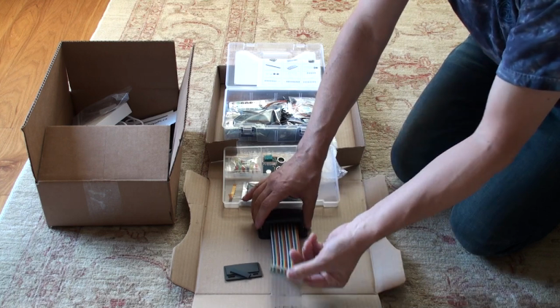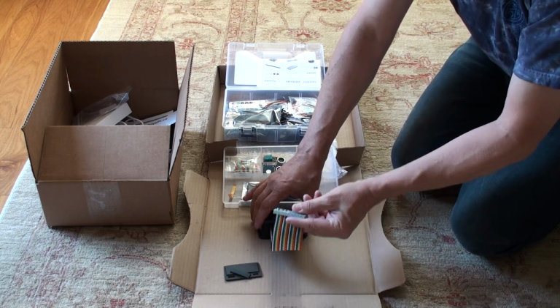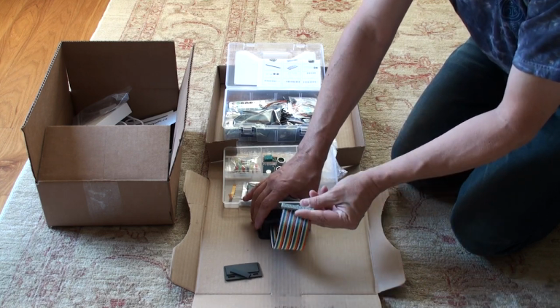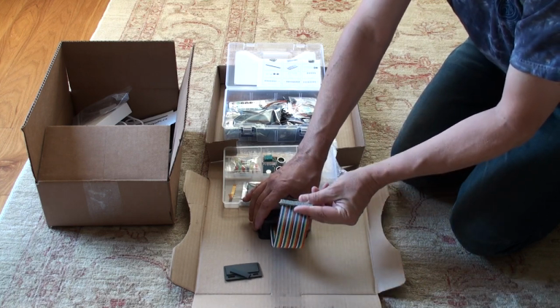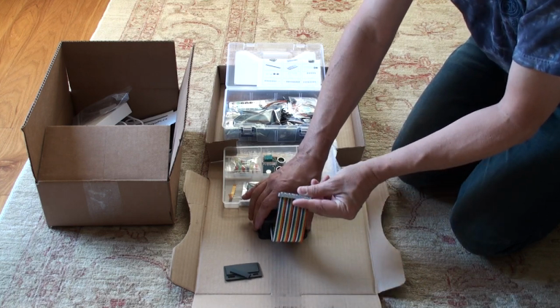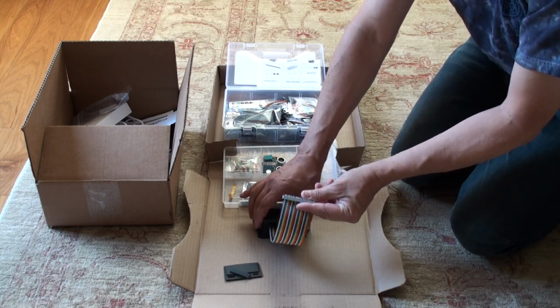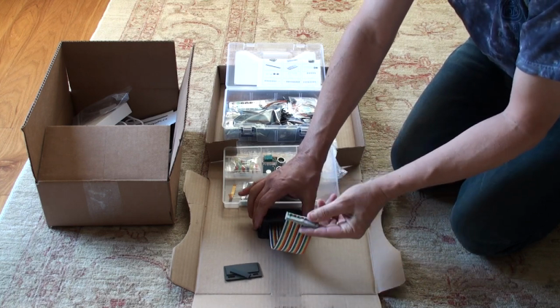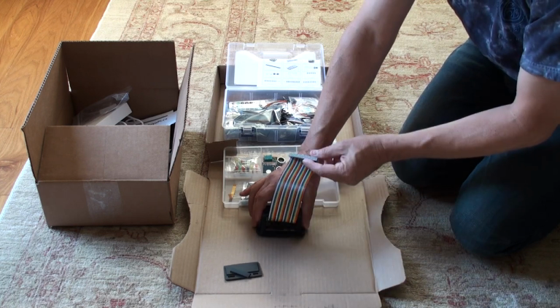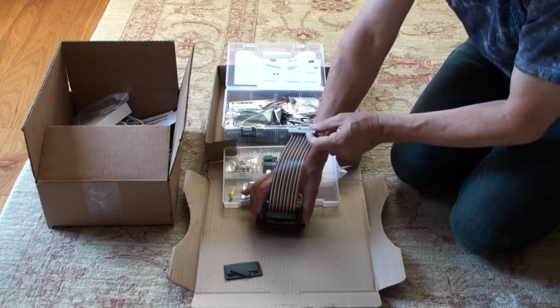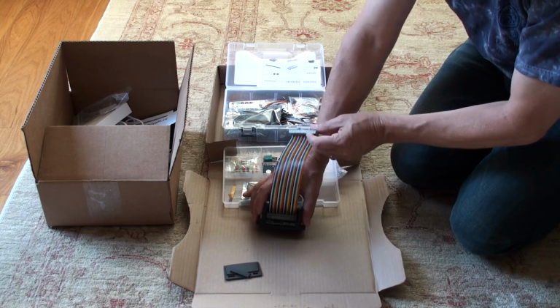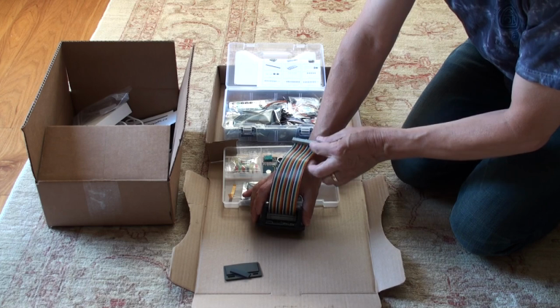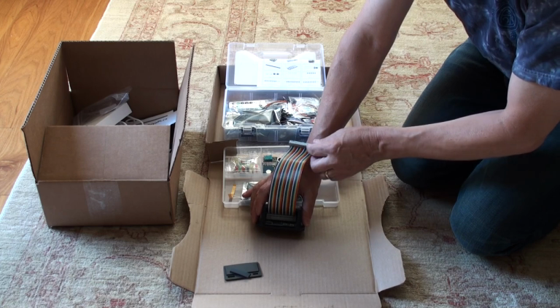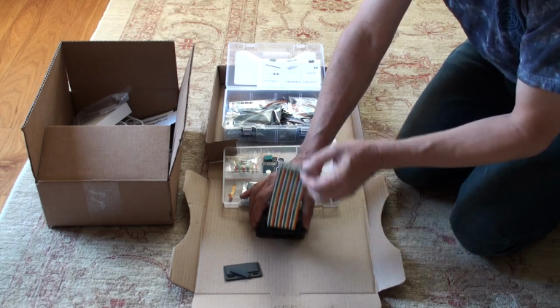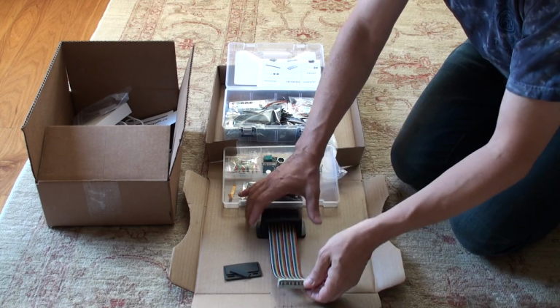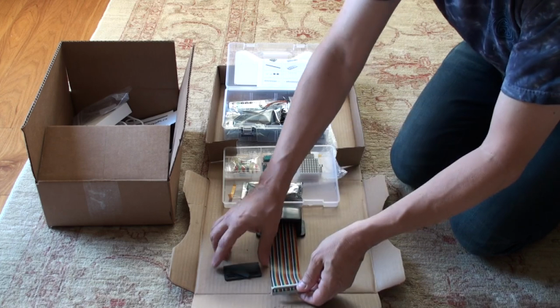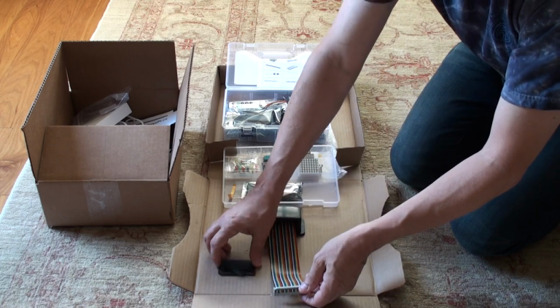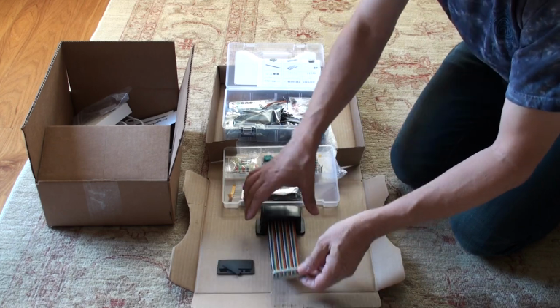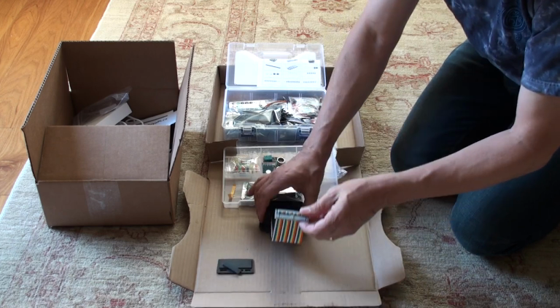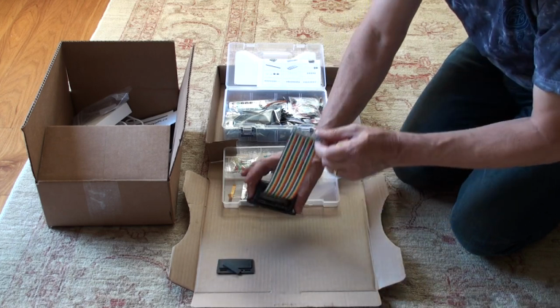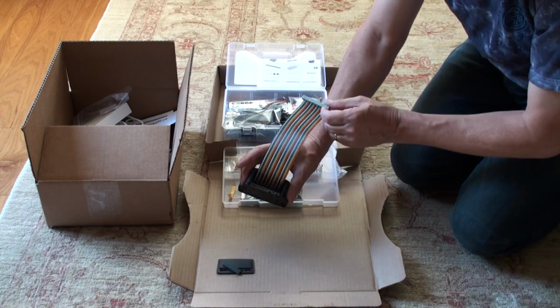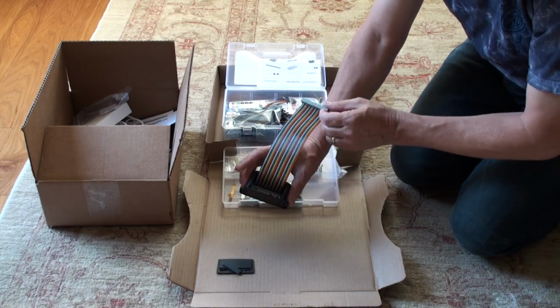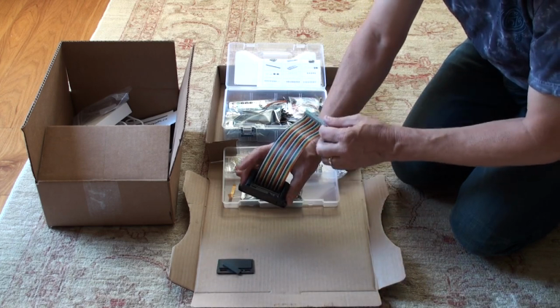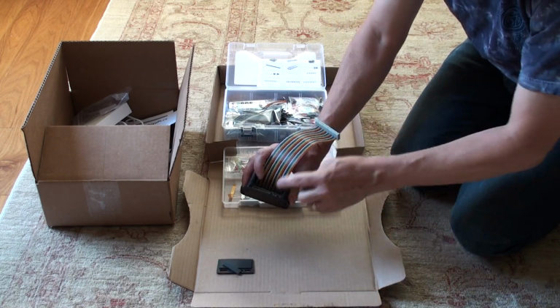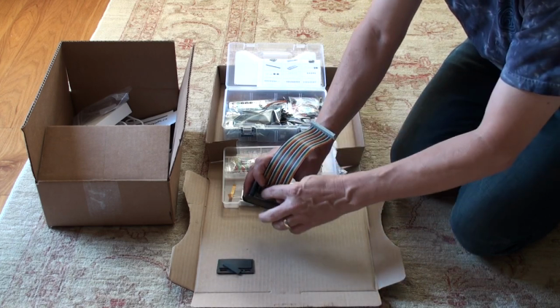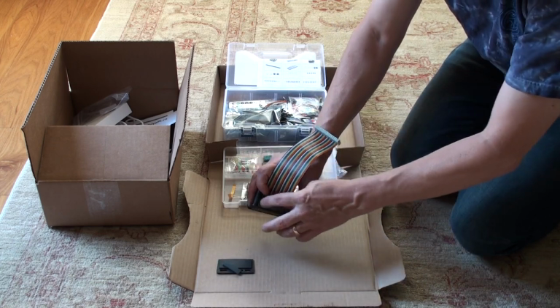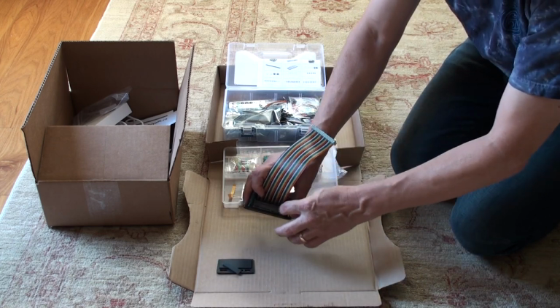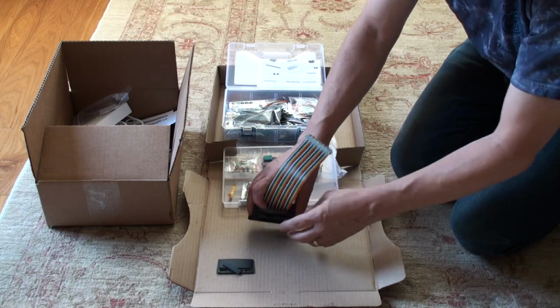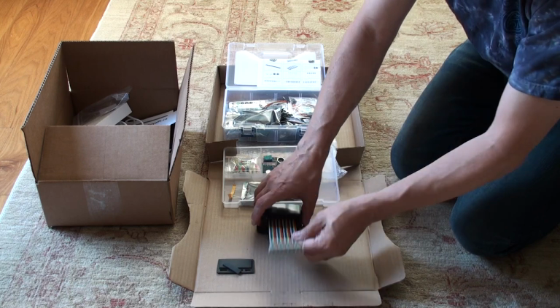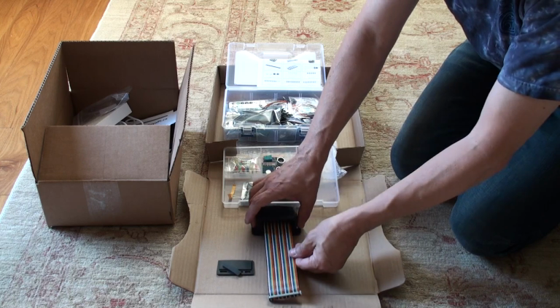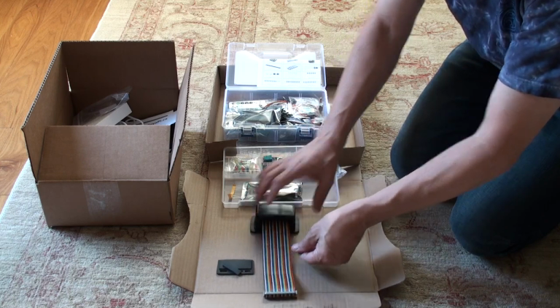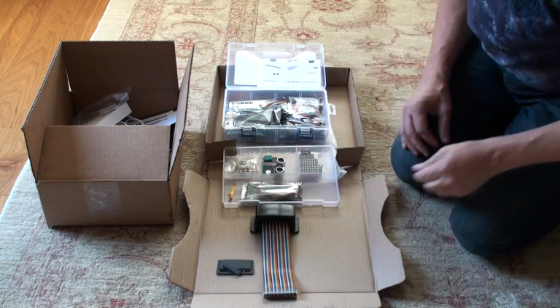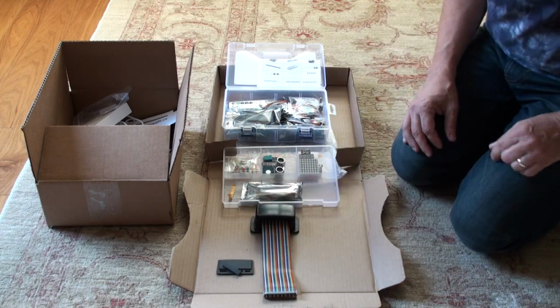Now we can get at the GPIO pins out here. With this door left off, we can get at the GPIO pins plus all these connectors from one side.